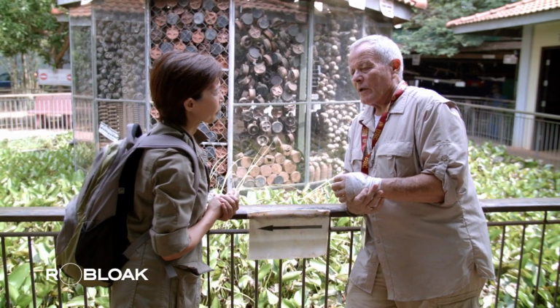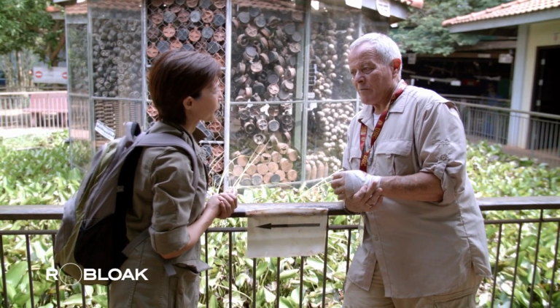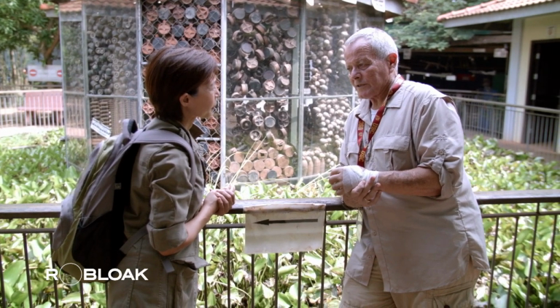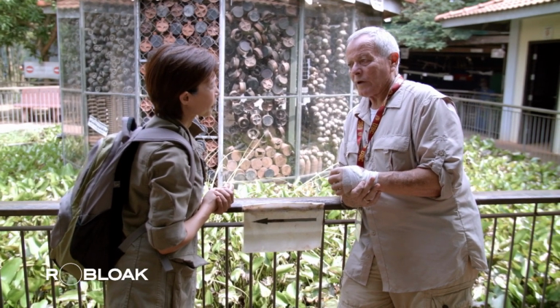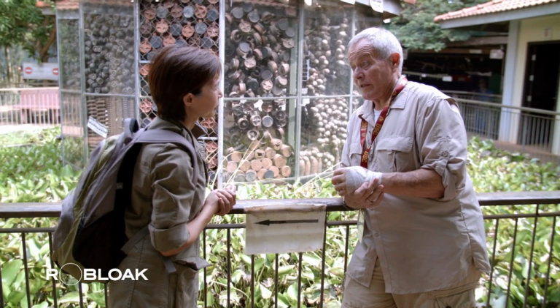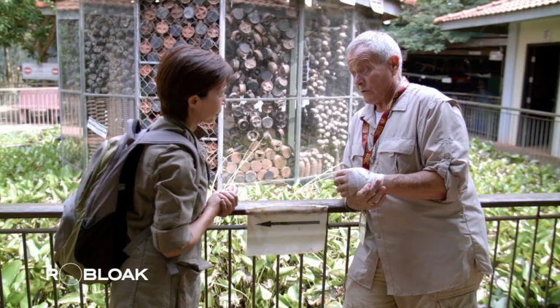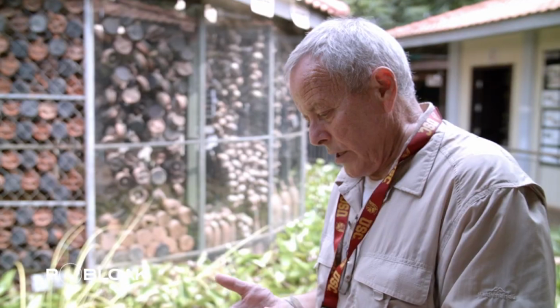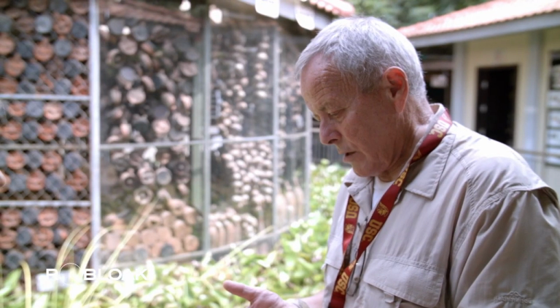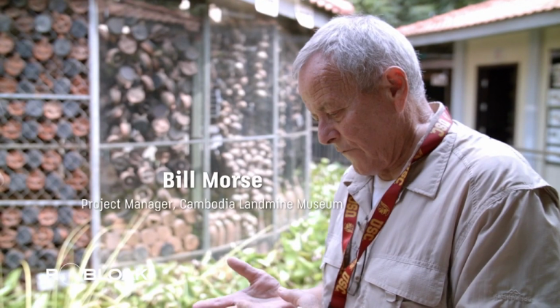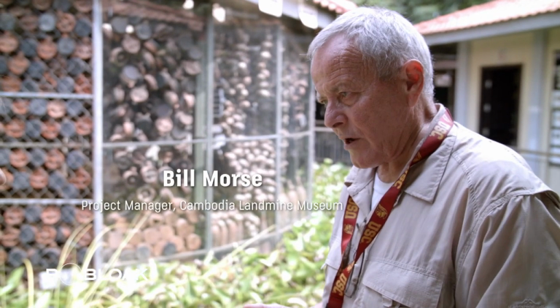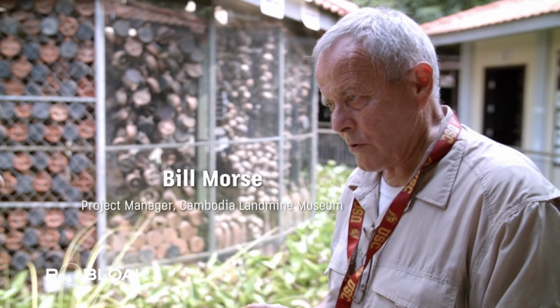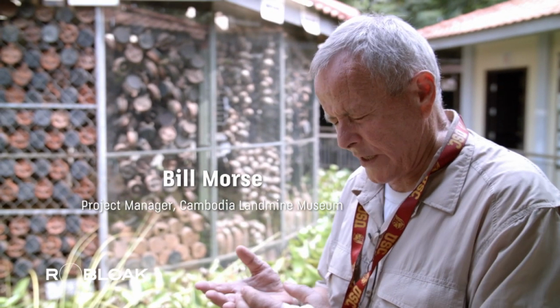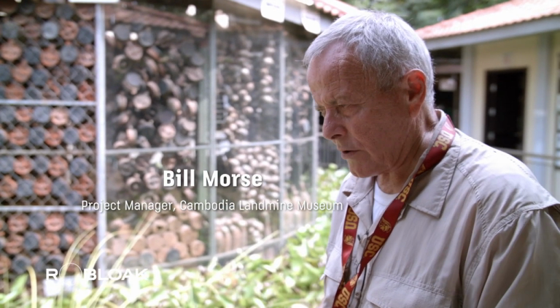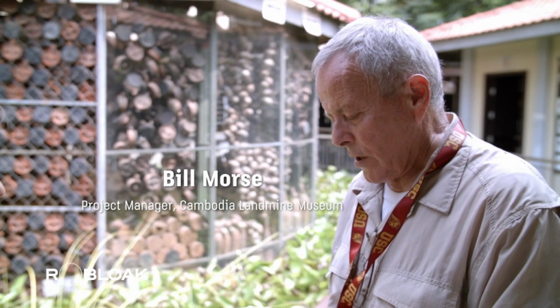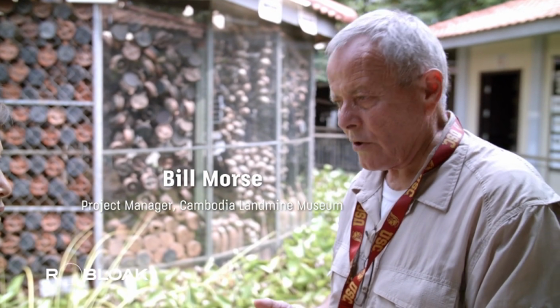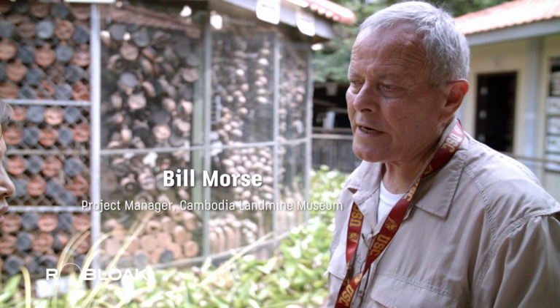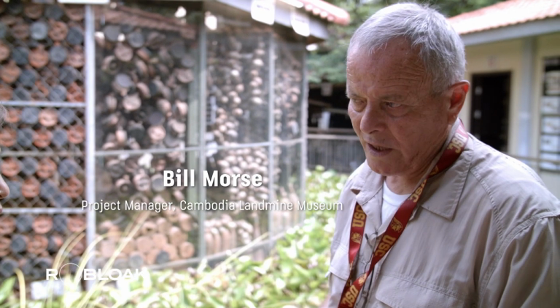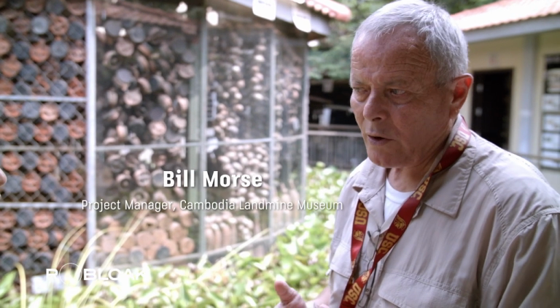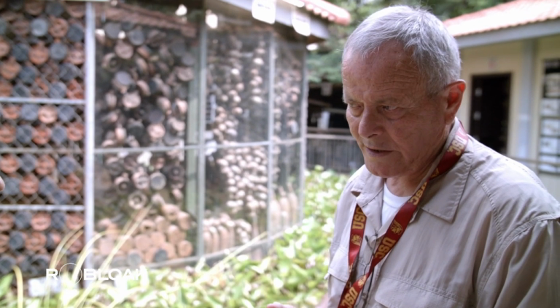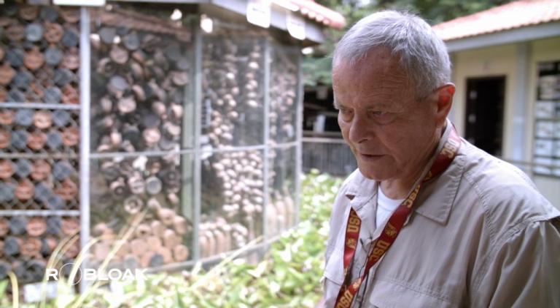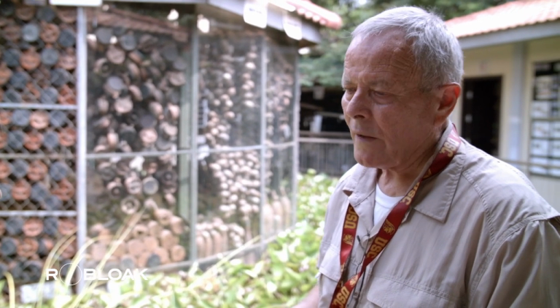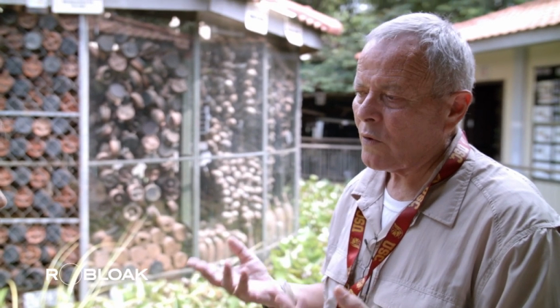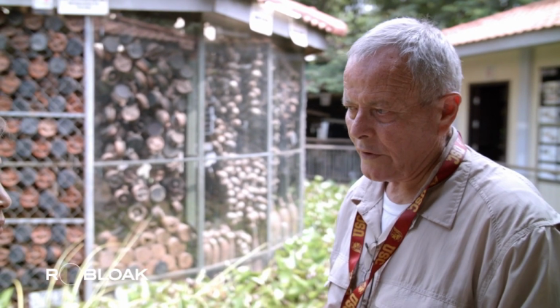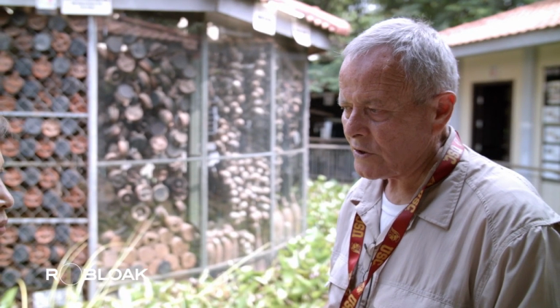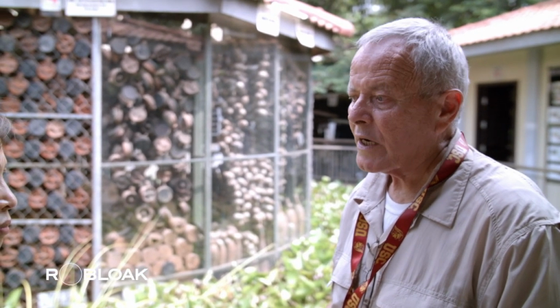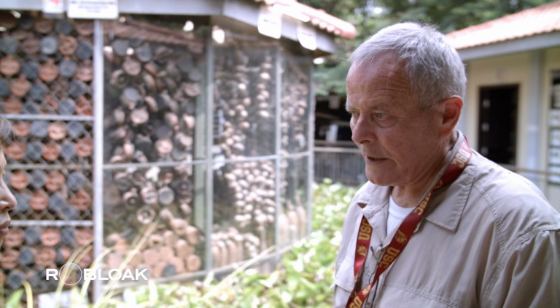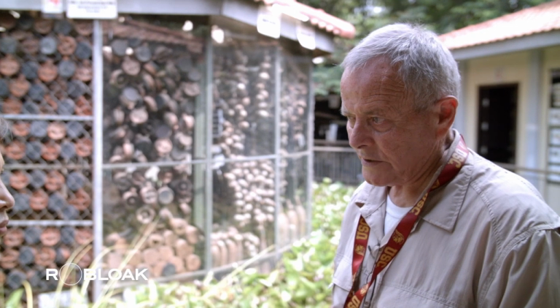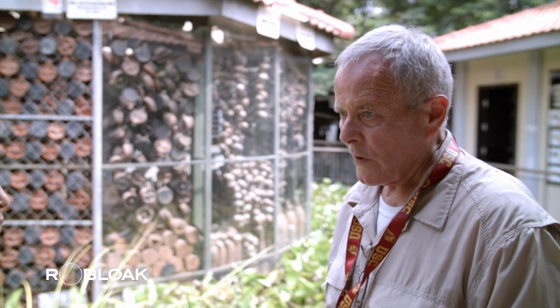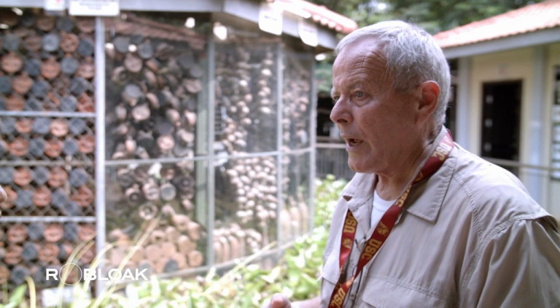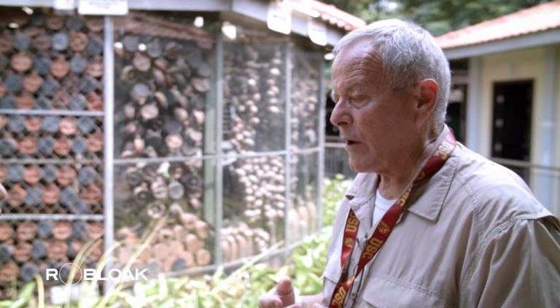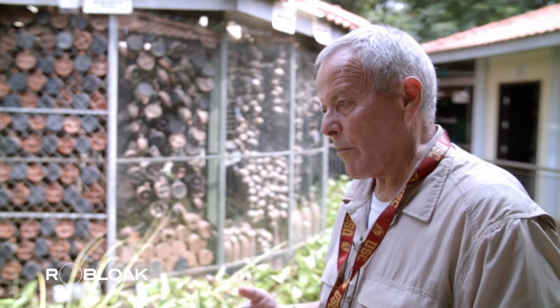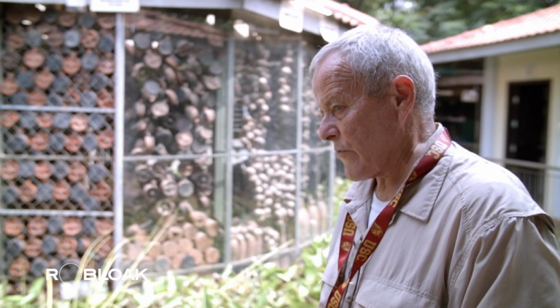He was stolen from his family when he was five years old and became a child soldier when he was 10. He fought with the Khmer Rouge or with the Cambodian army until the United Nations came in the early 1990s. He then went to work for the United Nations clearing landmines, and worked for a couple of French groups.